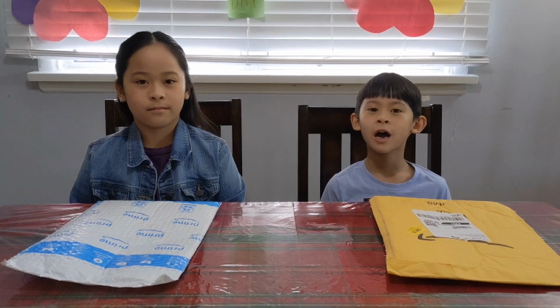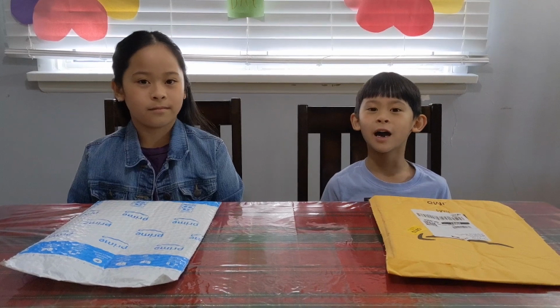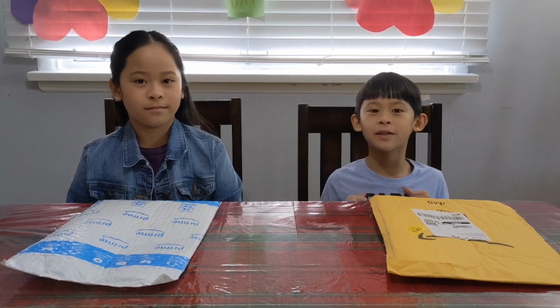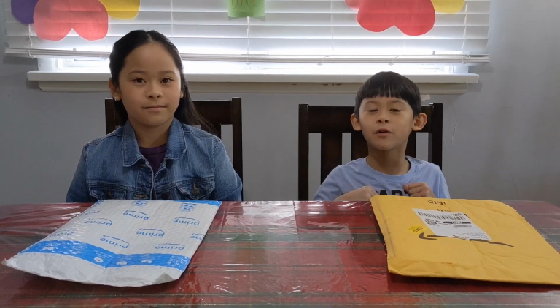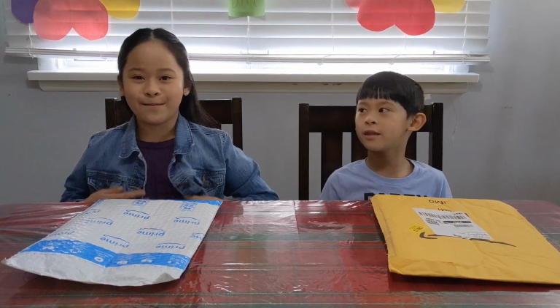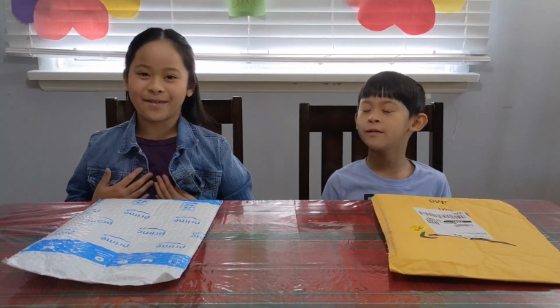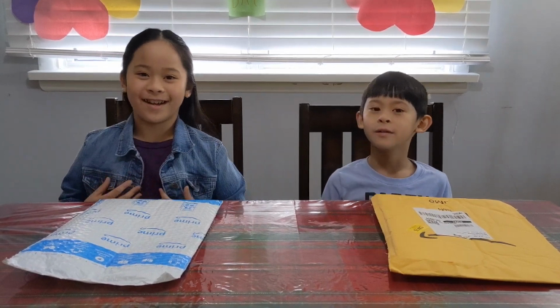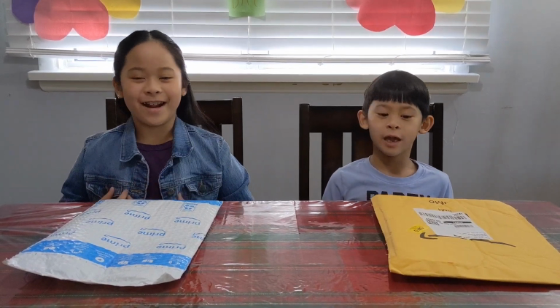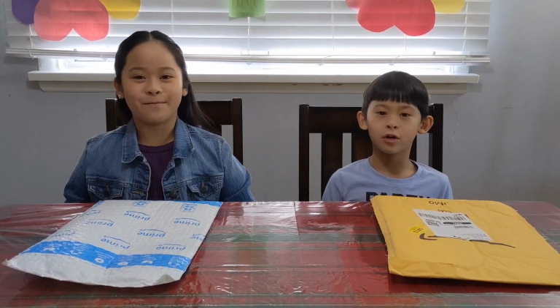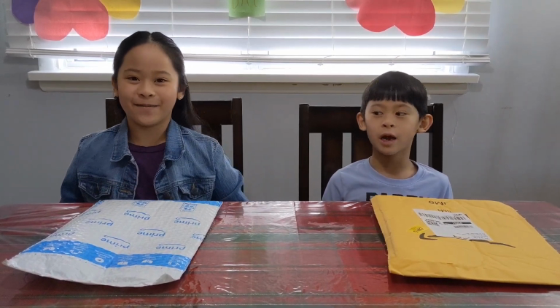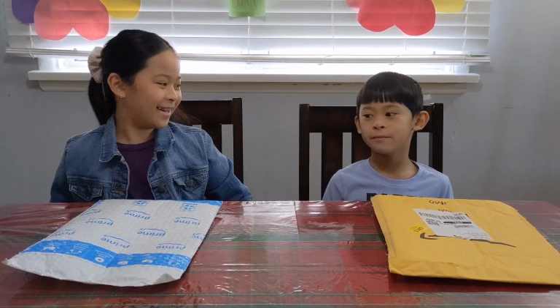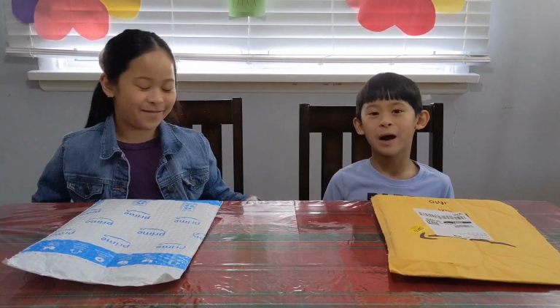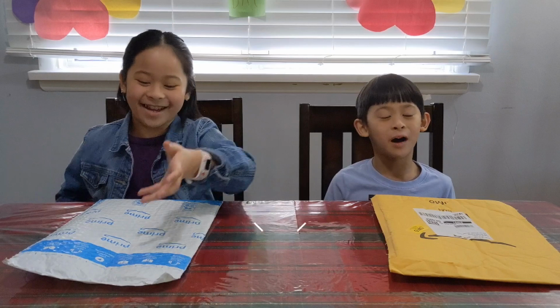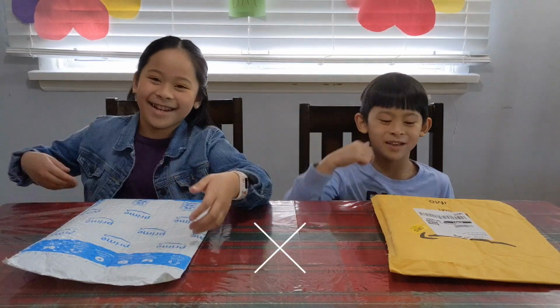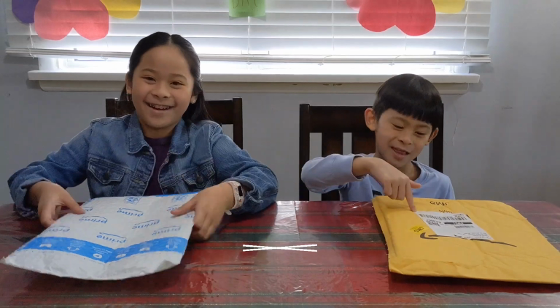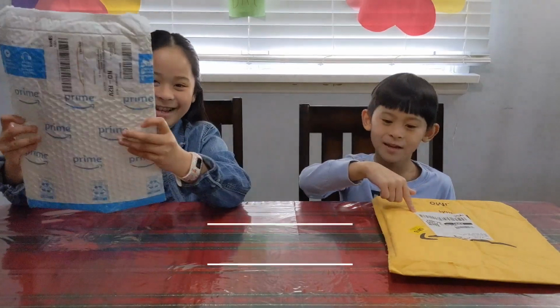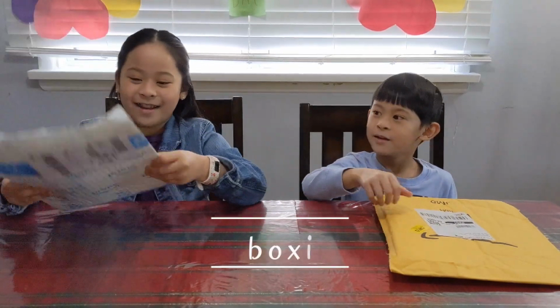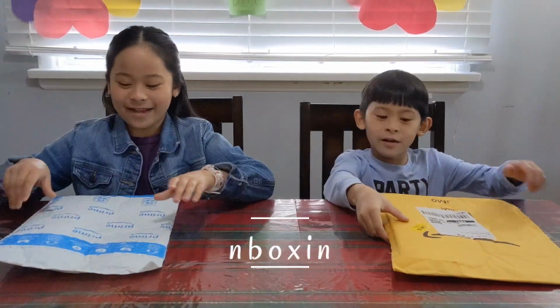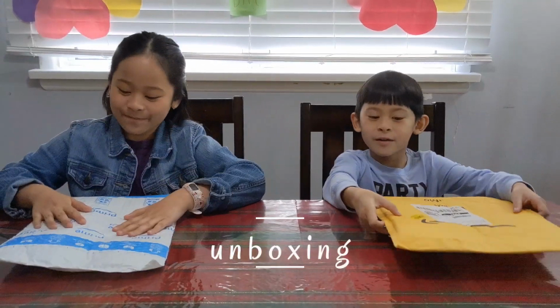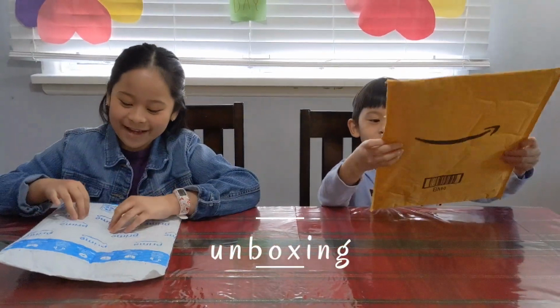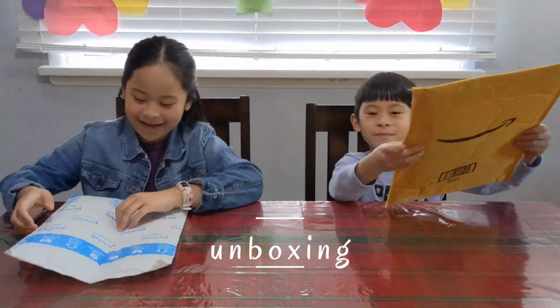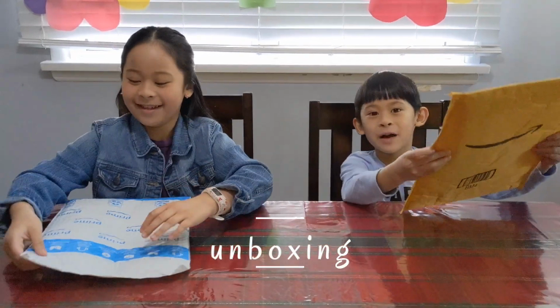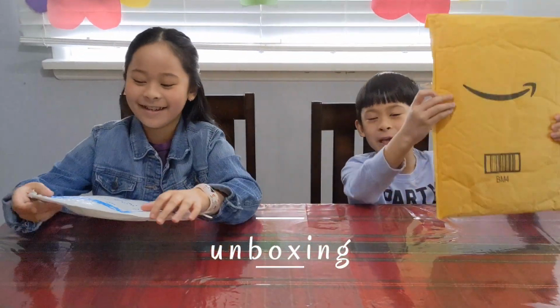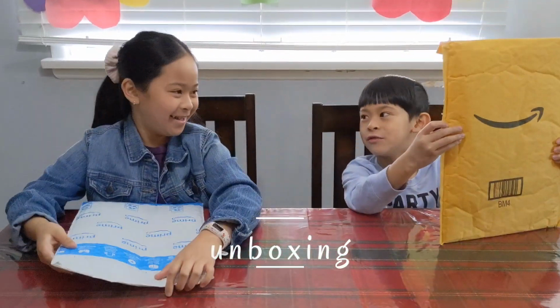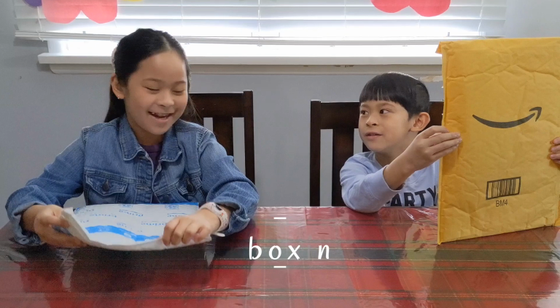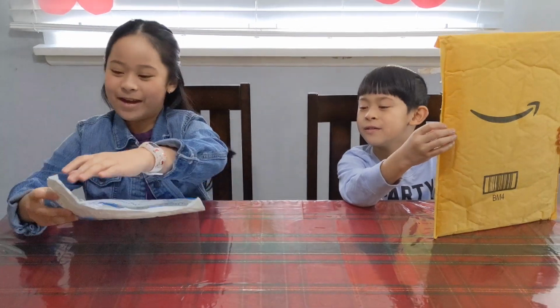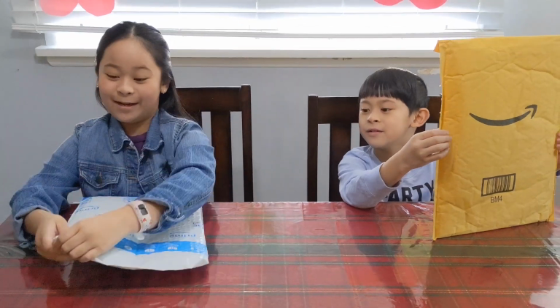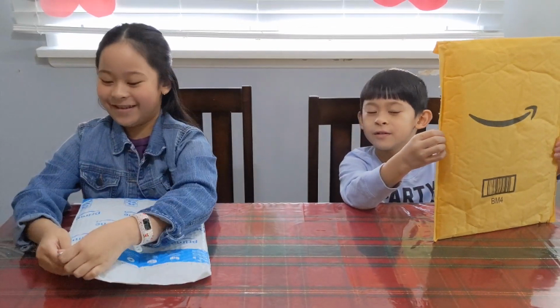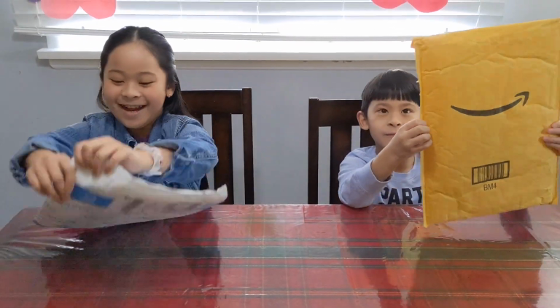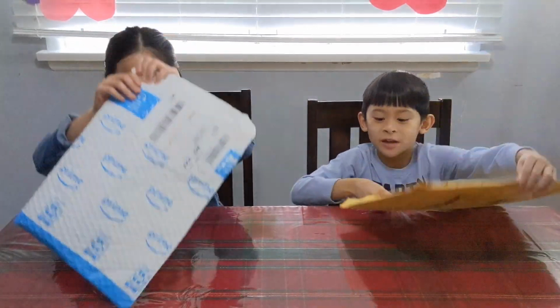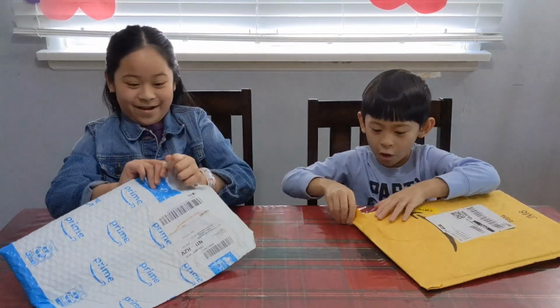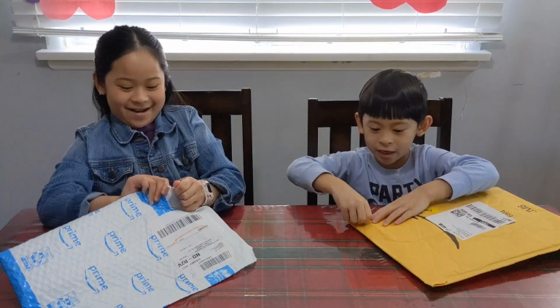Hi guys, my name is Roy and my name is Rafa. Today we will be unboxing this. There is a diamond painting inside. Mine is Pikachu. Yeah, and mine is a unicorn. Let's open it.